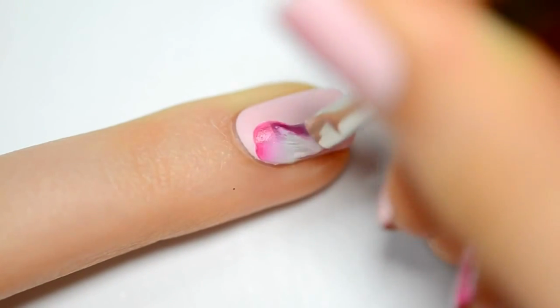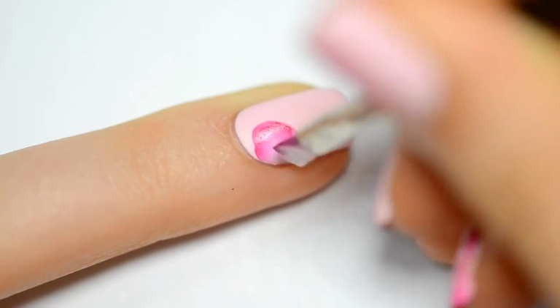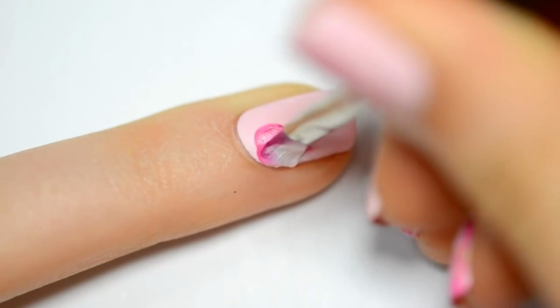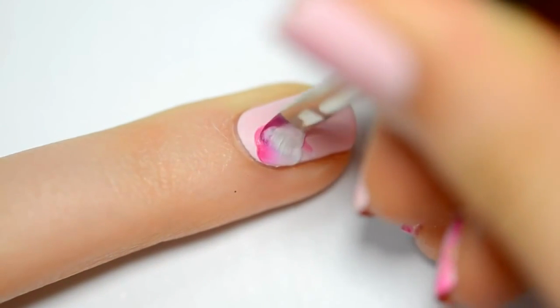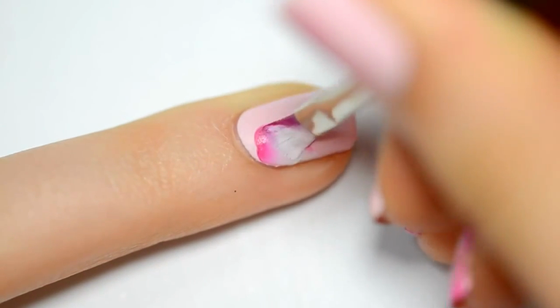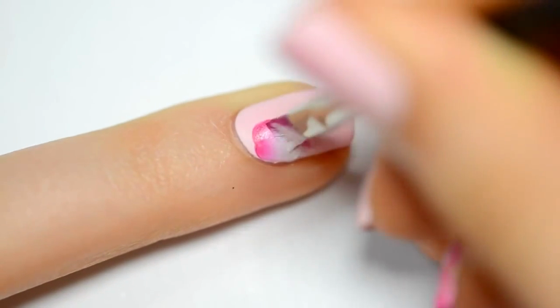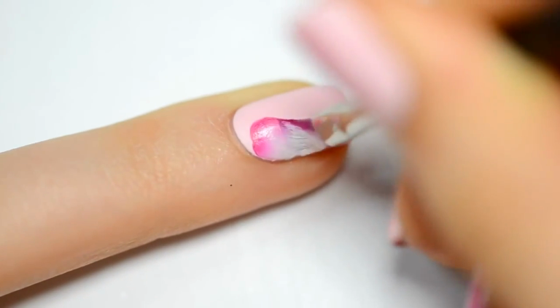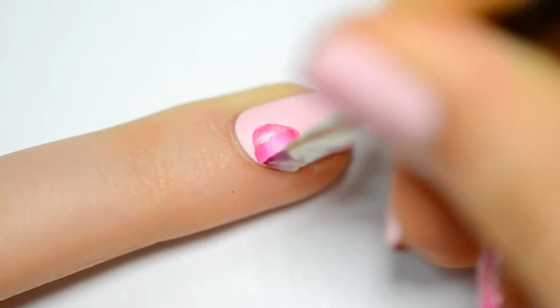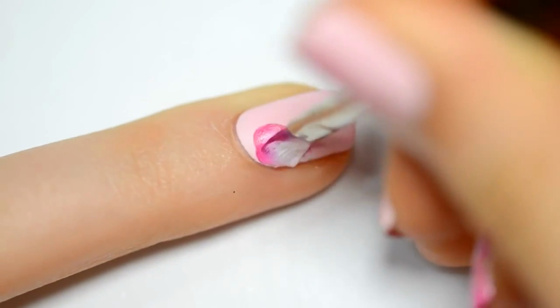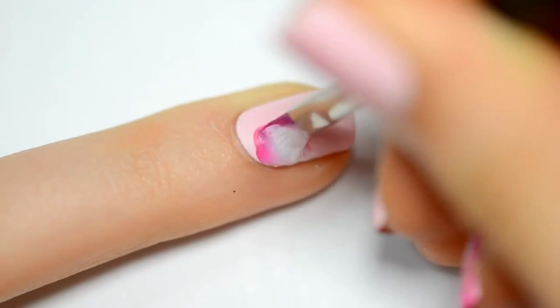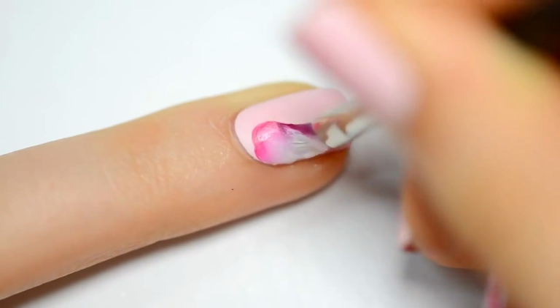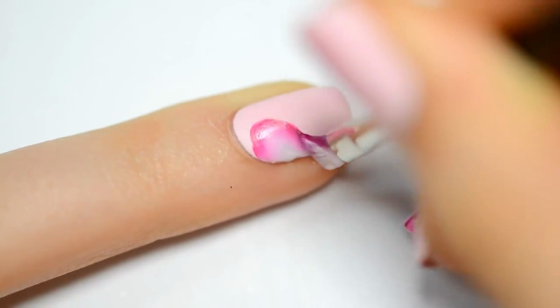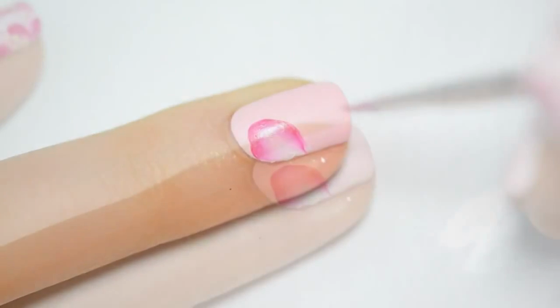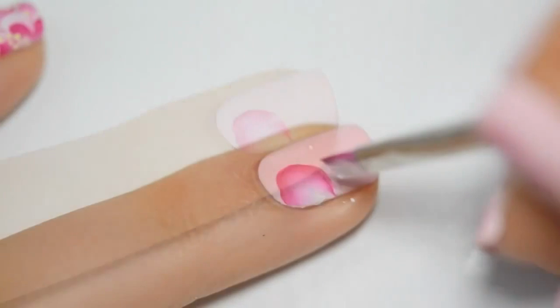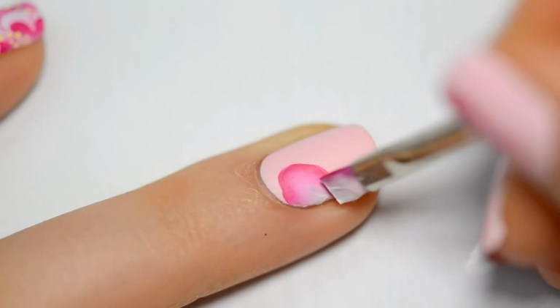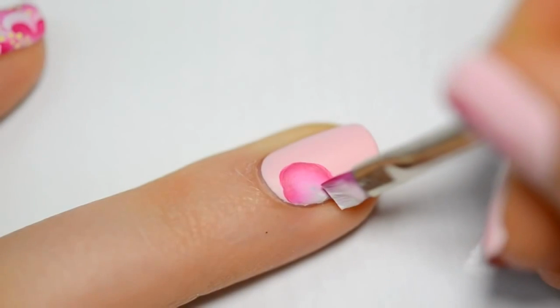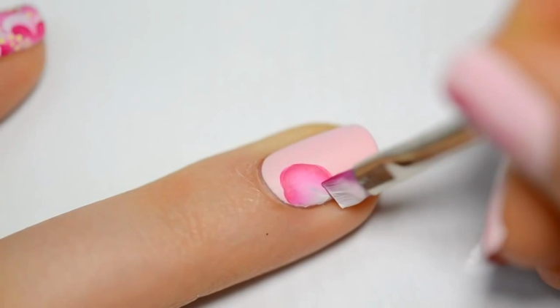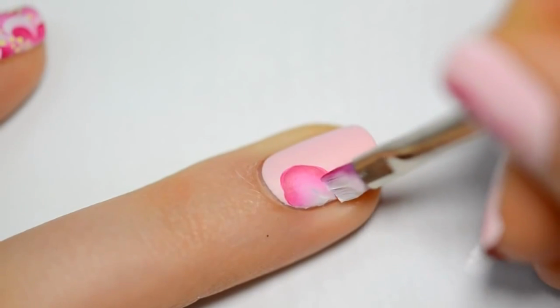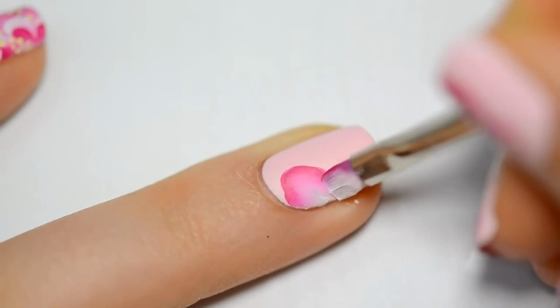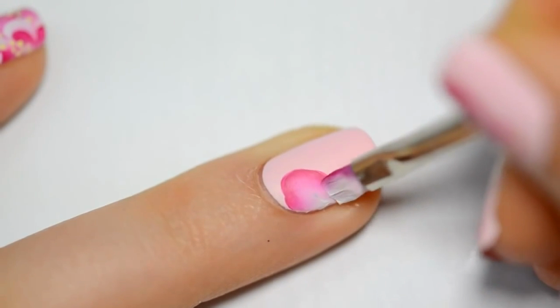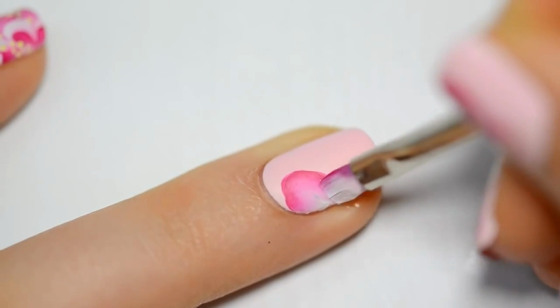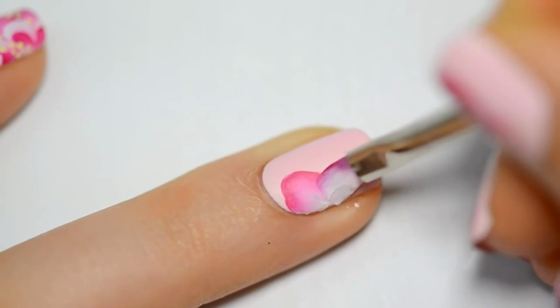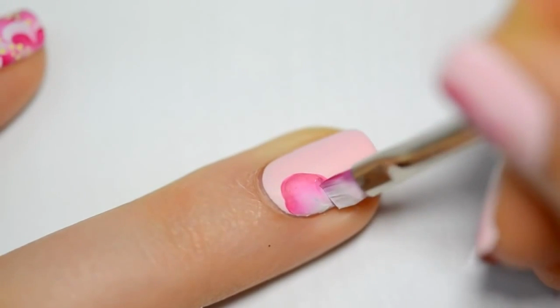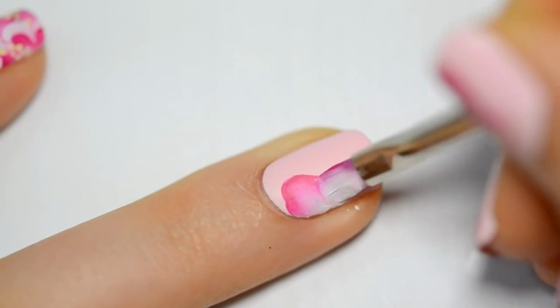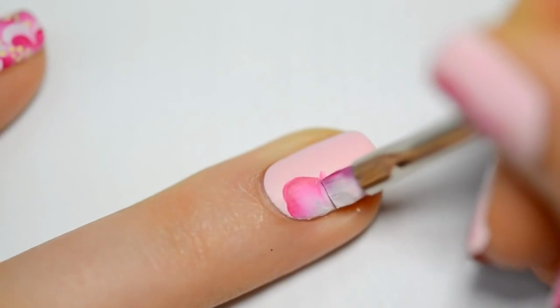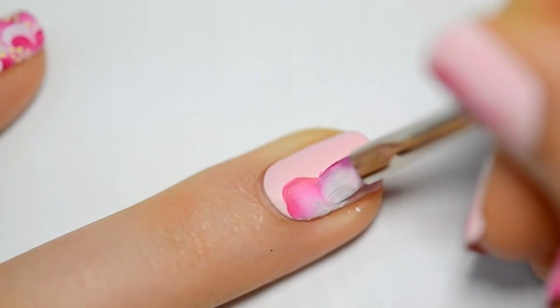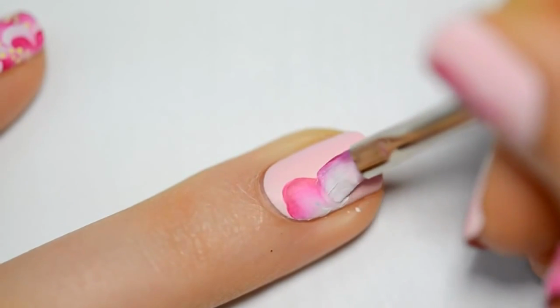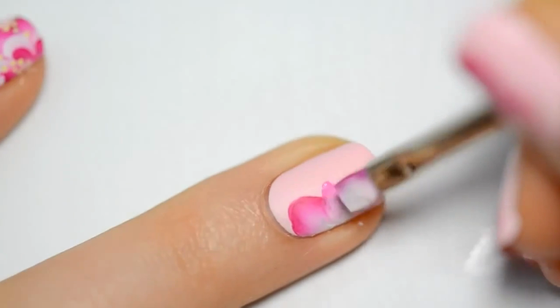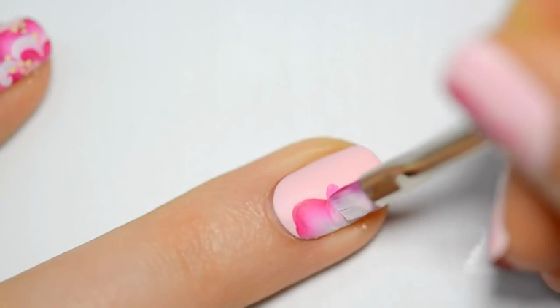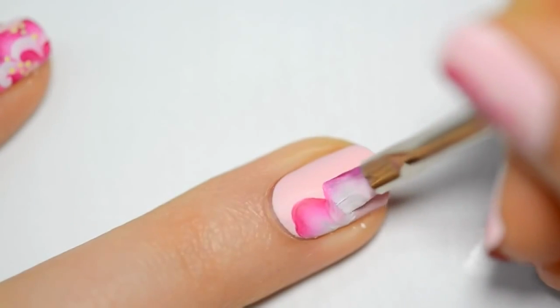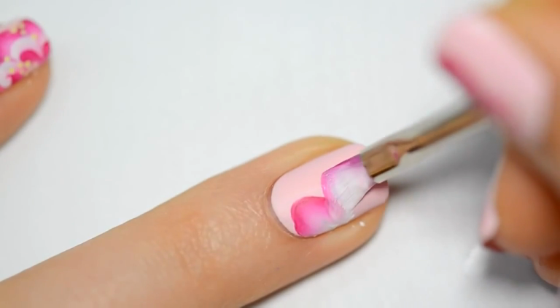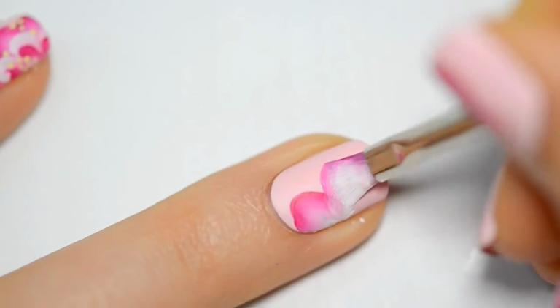I have soaked my brush in blue and green paint to make some semi-circles by turning the brush and crushing it slightly to make the circle shape.